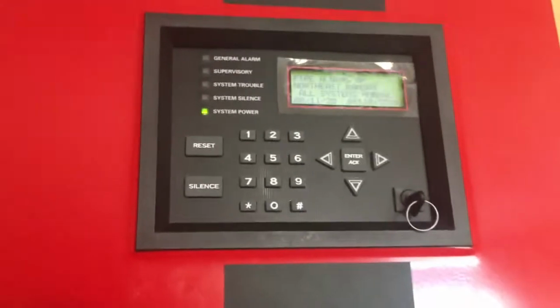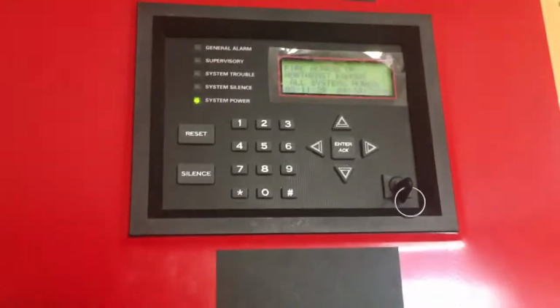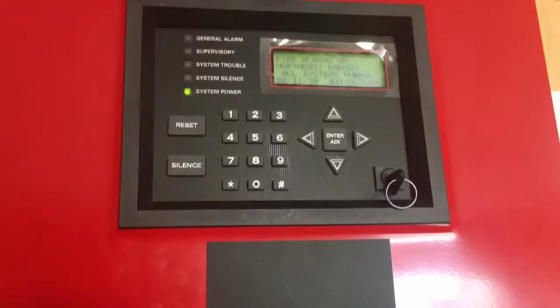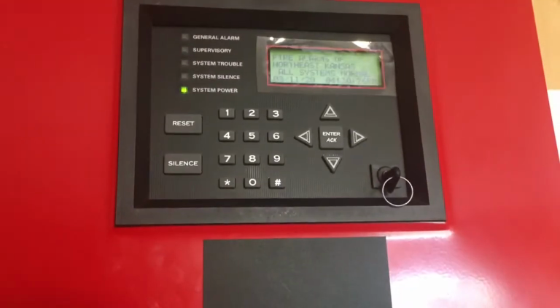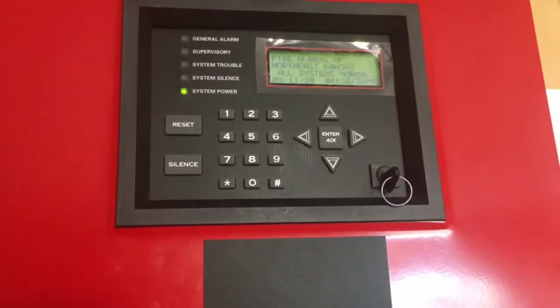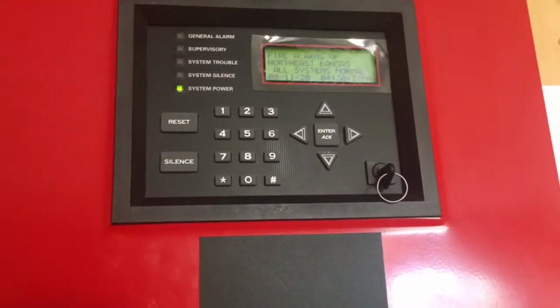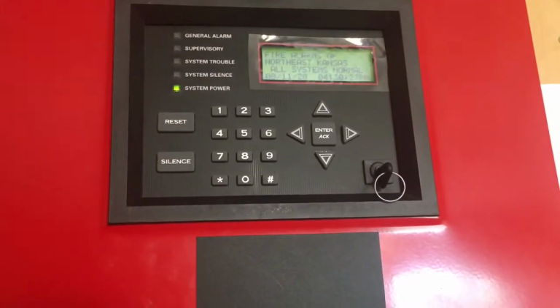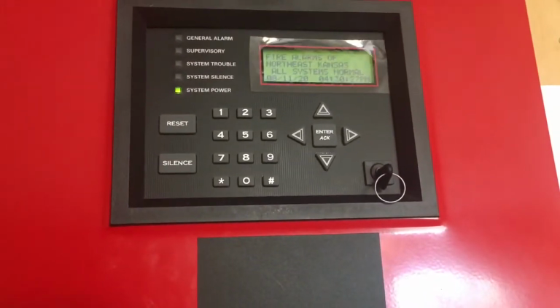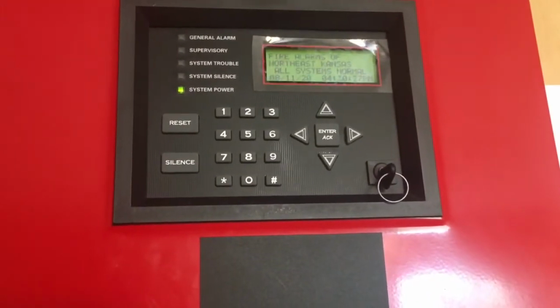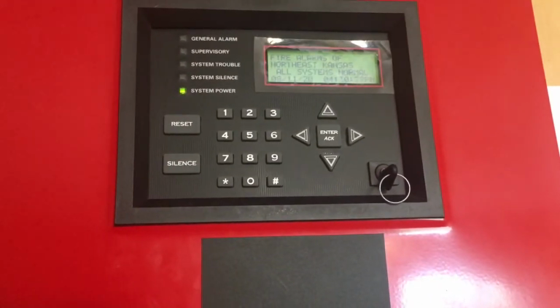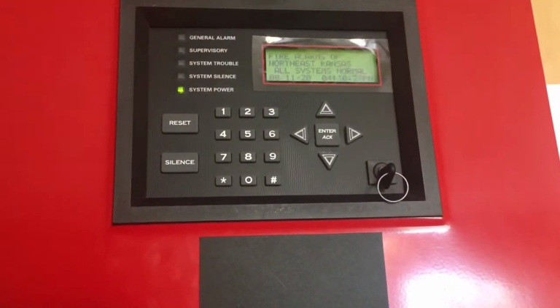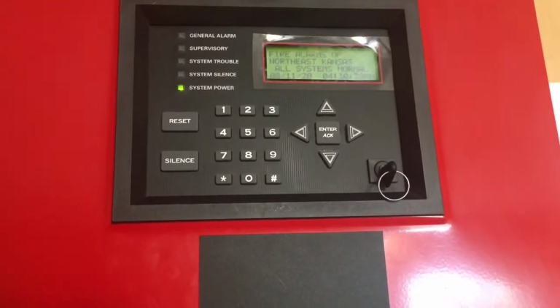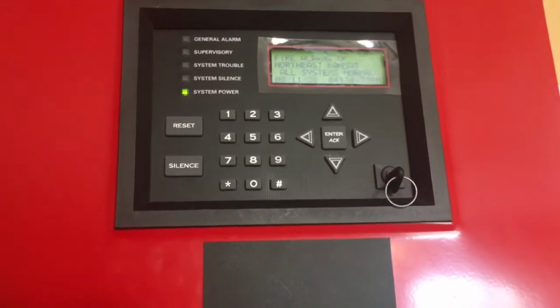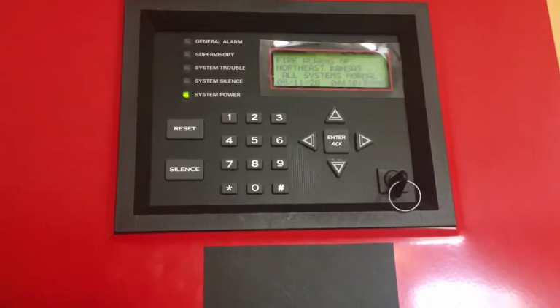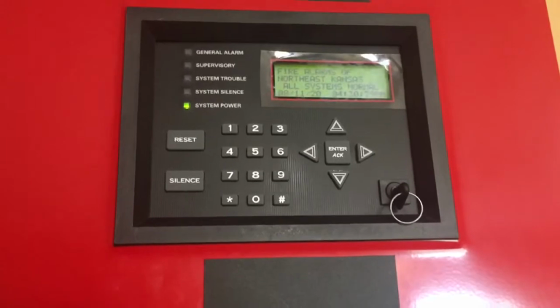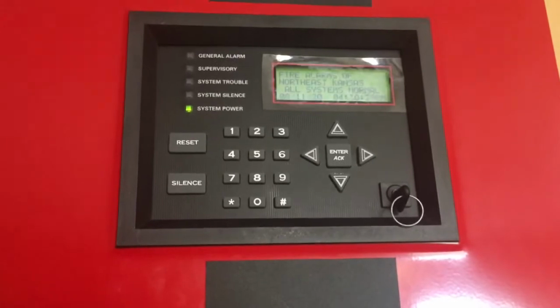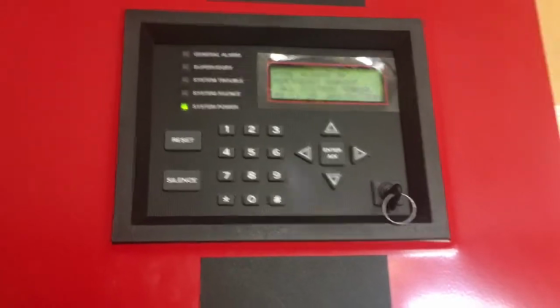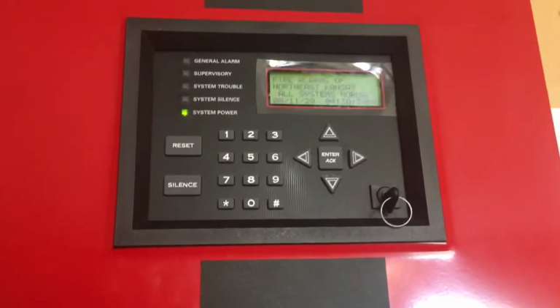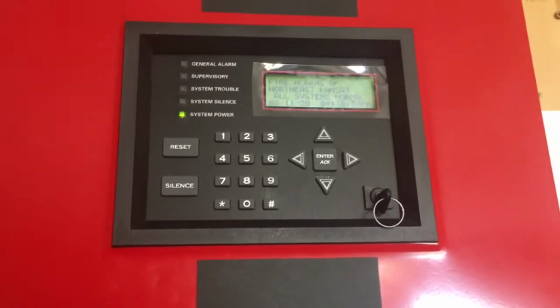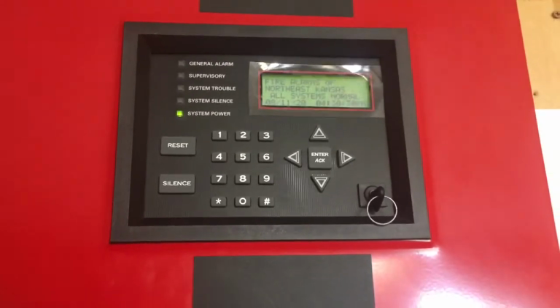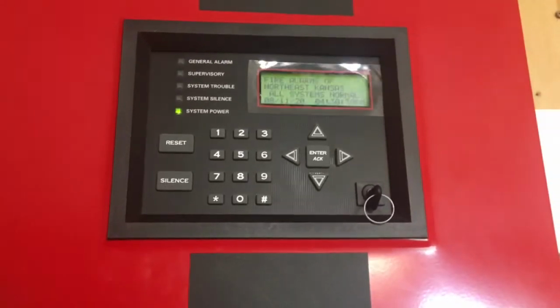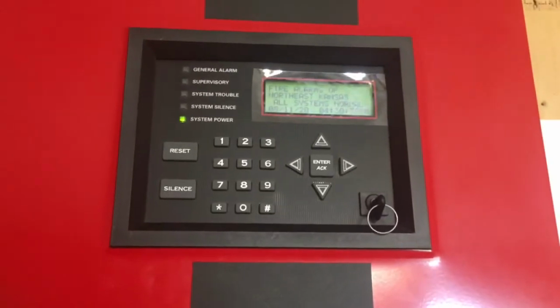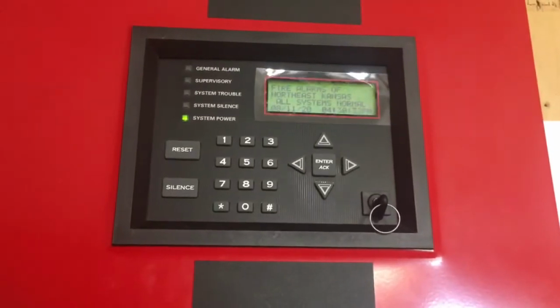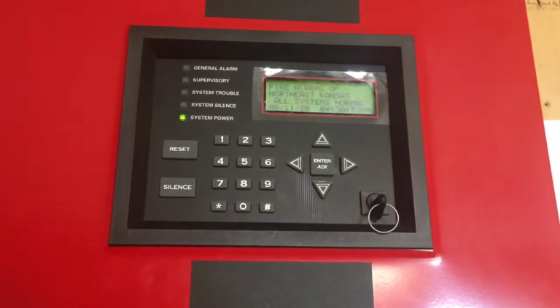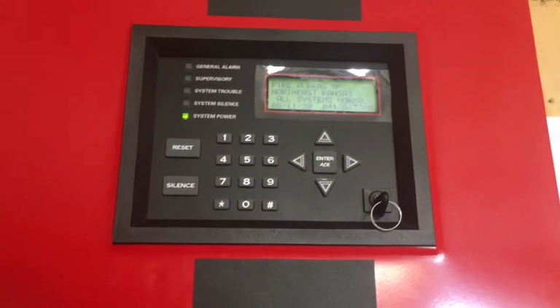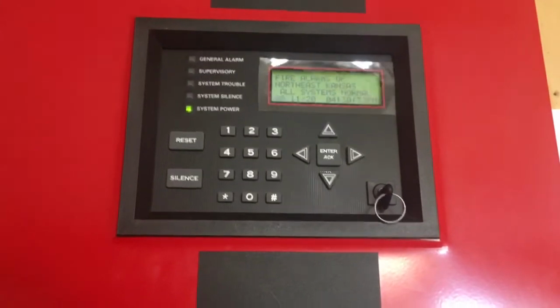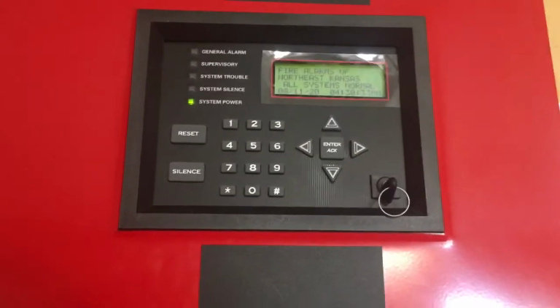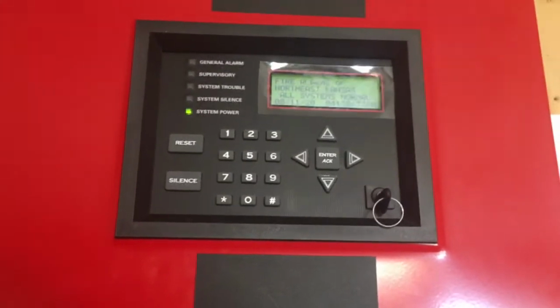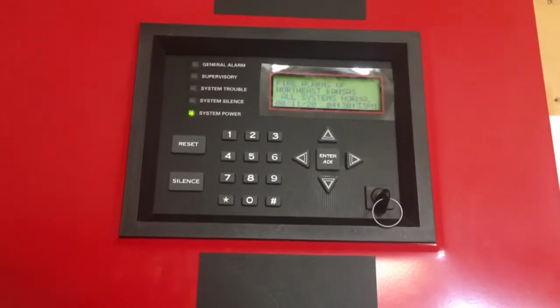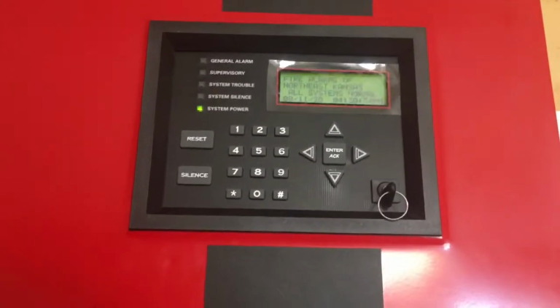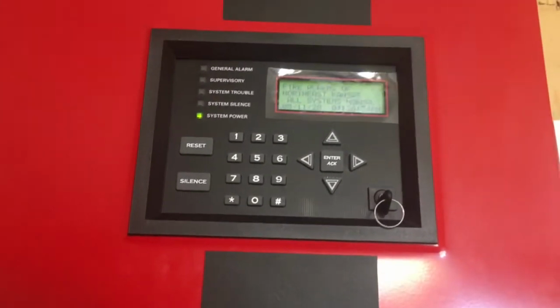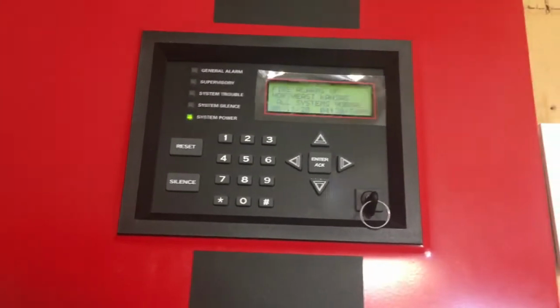Alright, it is now time for Bedroom Fire Alarm Test 16. We've got some pretty cool devices up today, so let's go ahead and take a look at them.